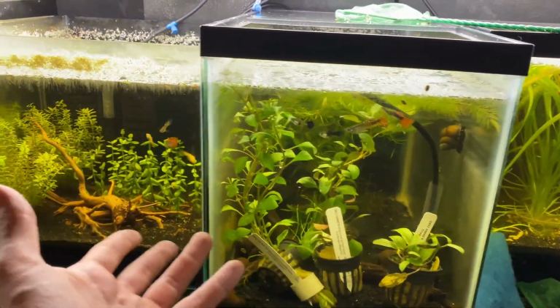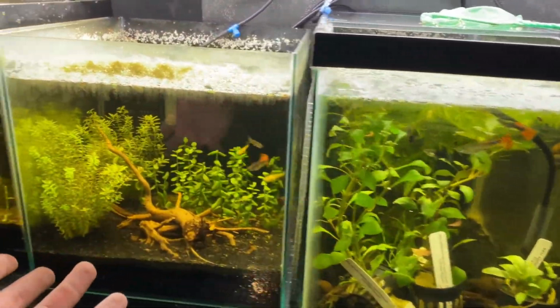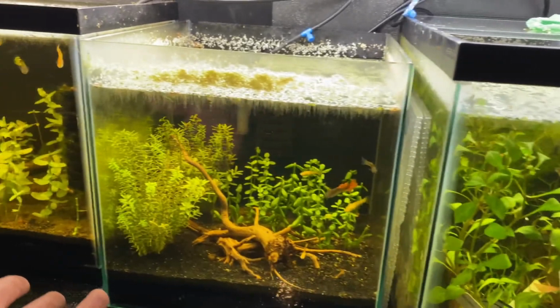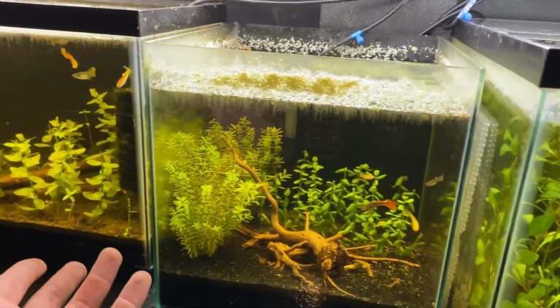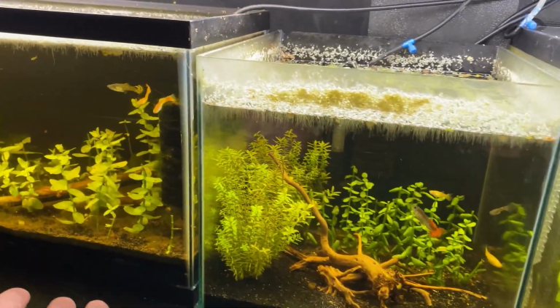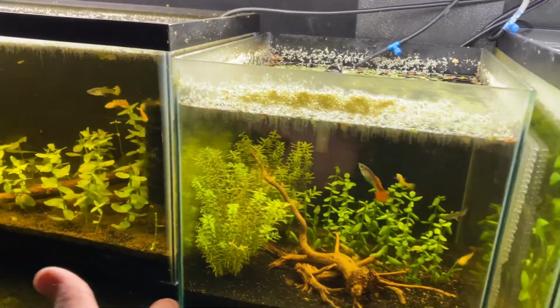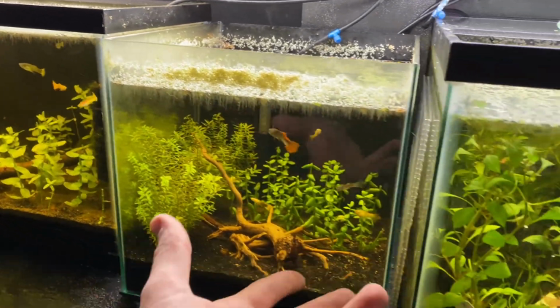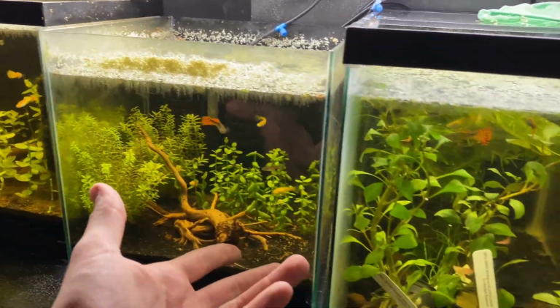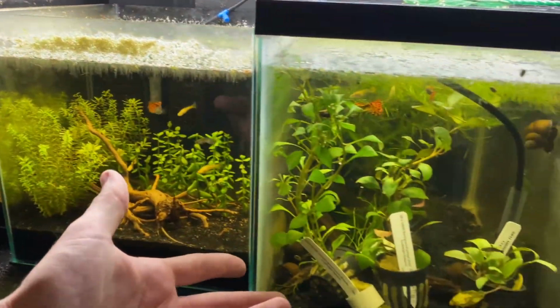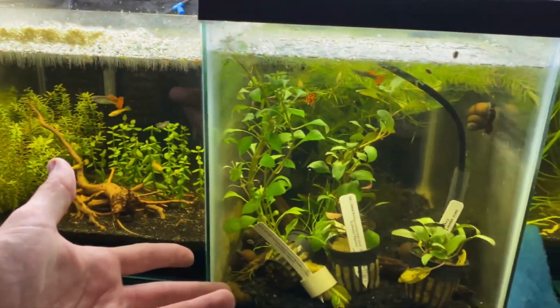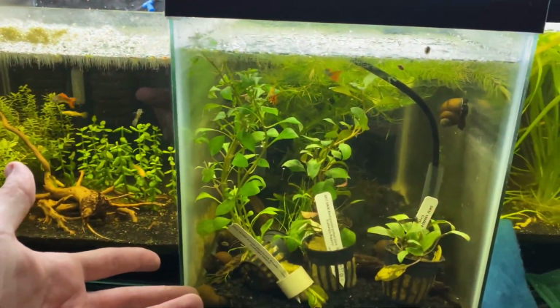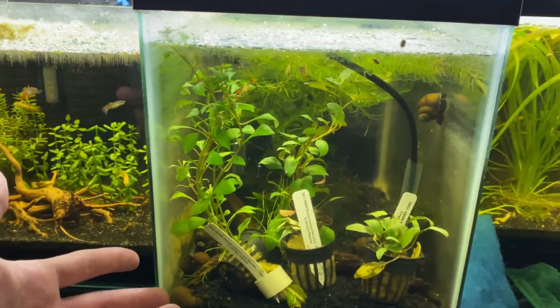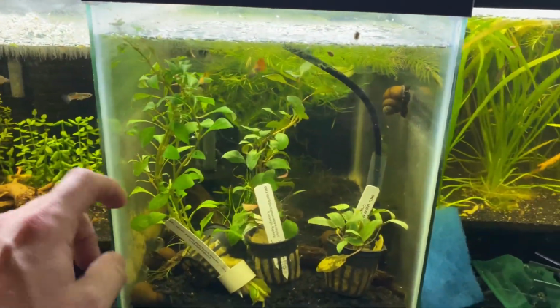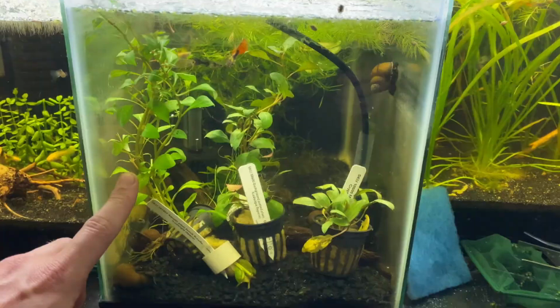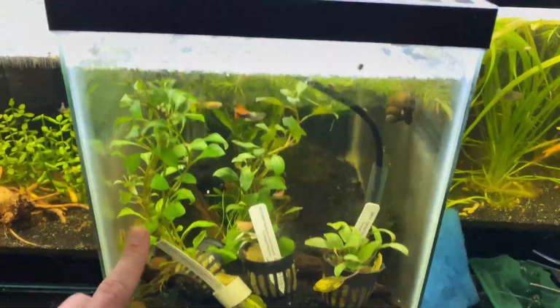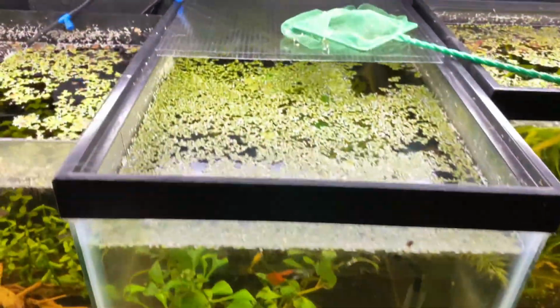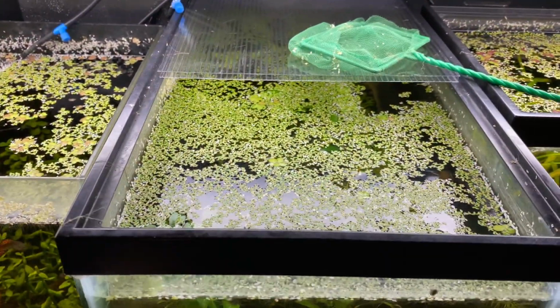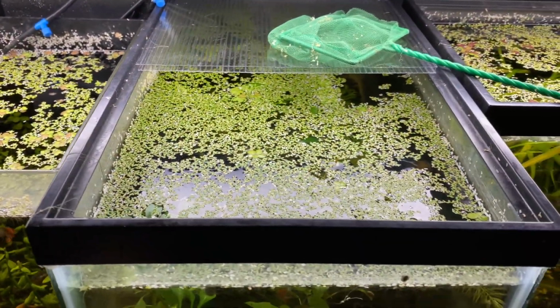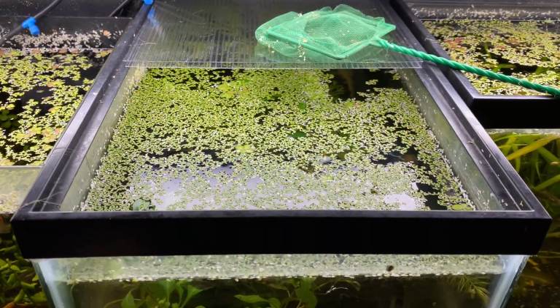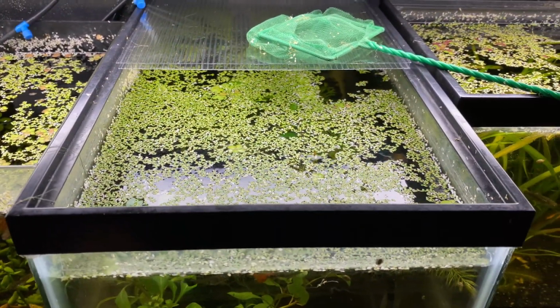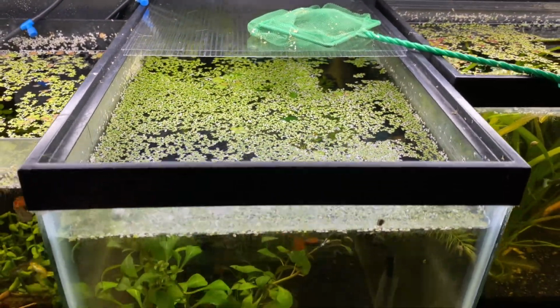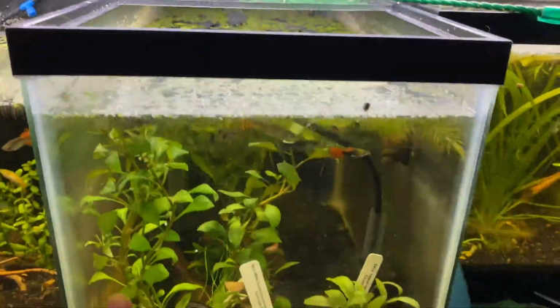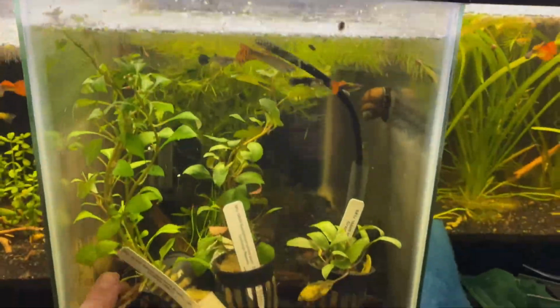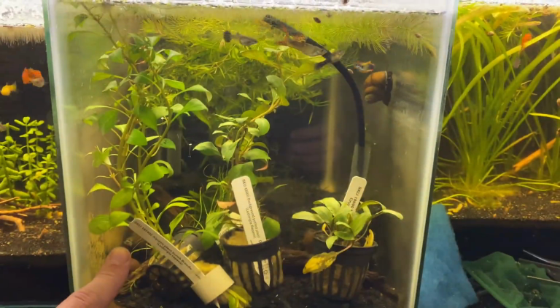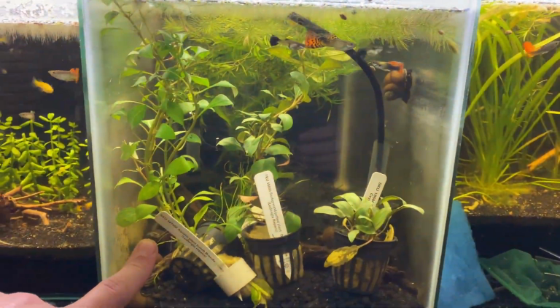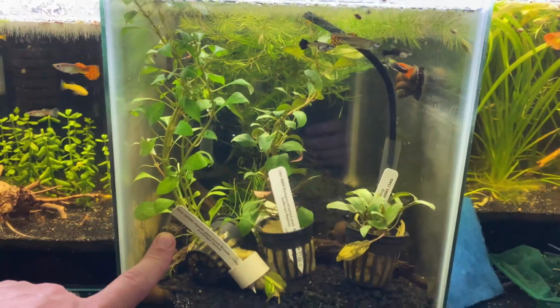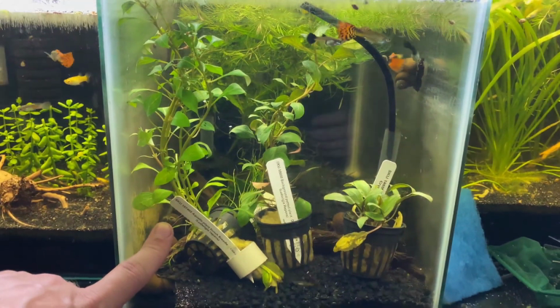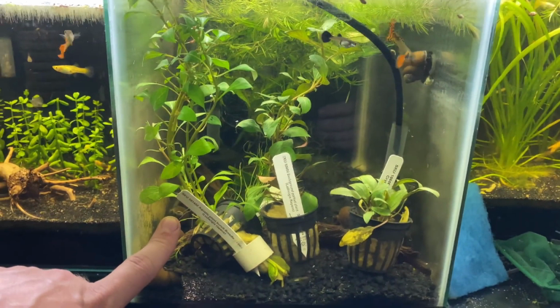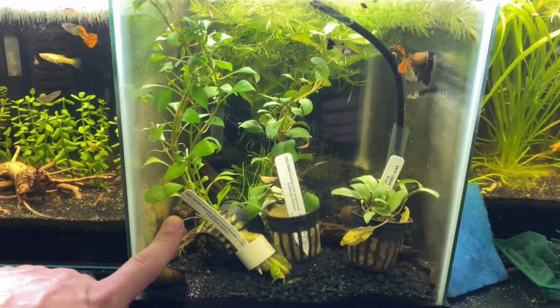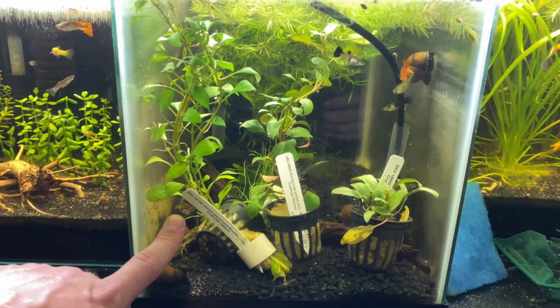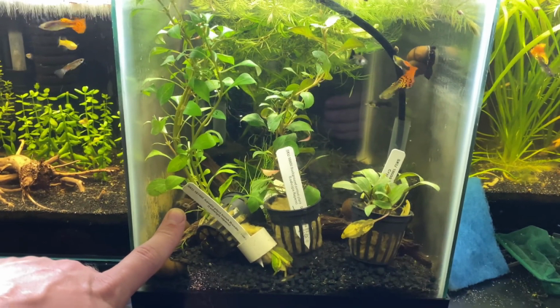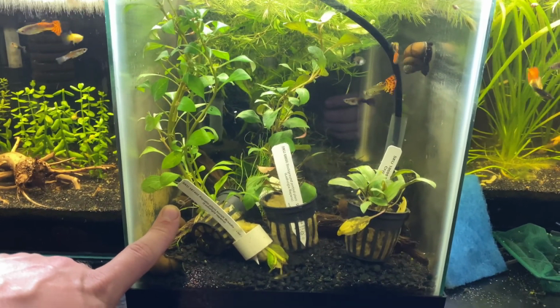Some people may argue that duckweed steals light from more precious plants. A lot of people hate it because maybe it's stealing the ultraviolet — like this tank right here, you might argue it's not getting enough light — but a lot of times I find that it is adequate.